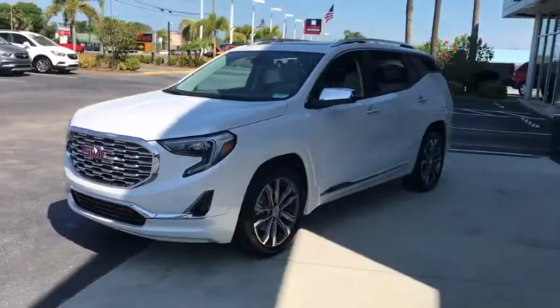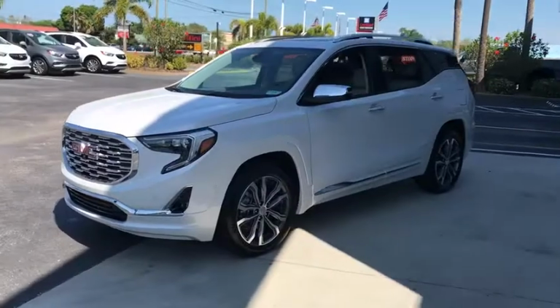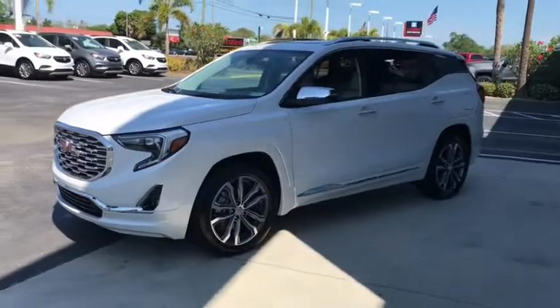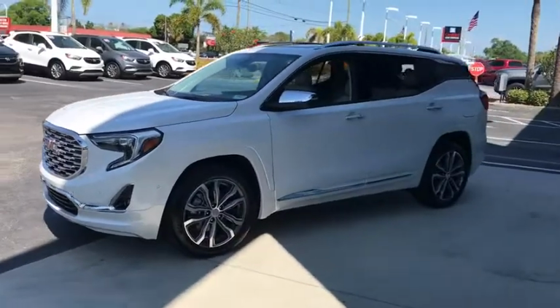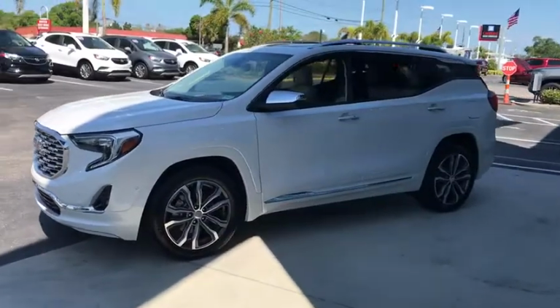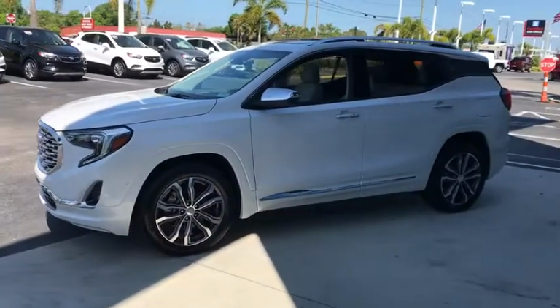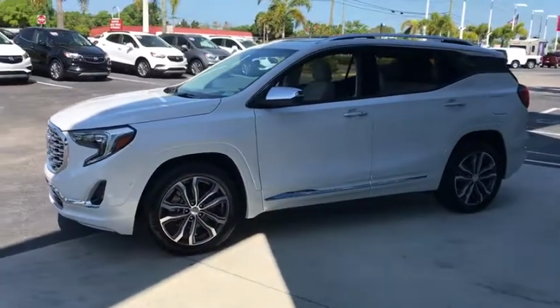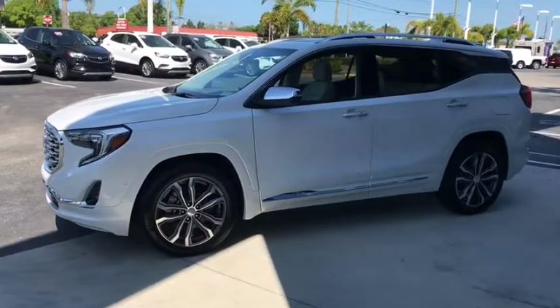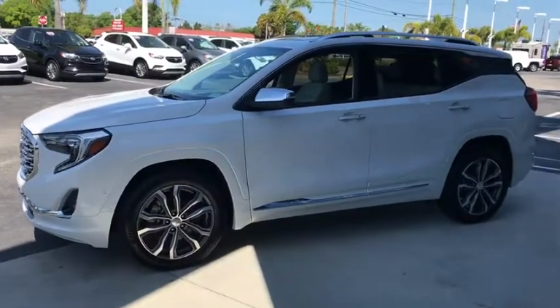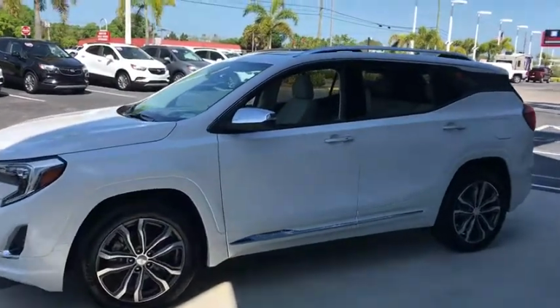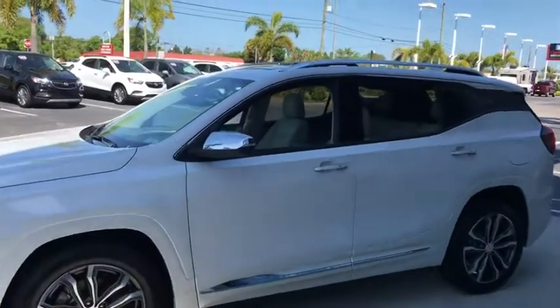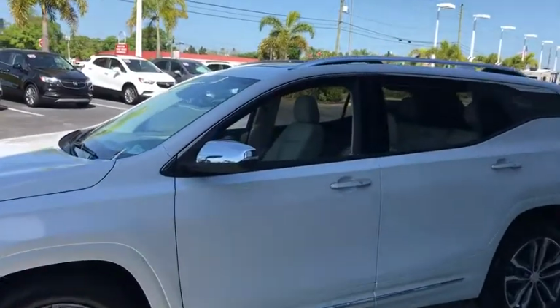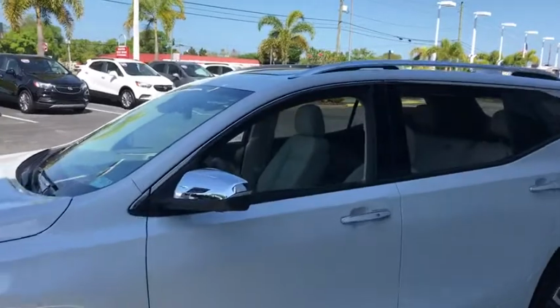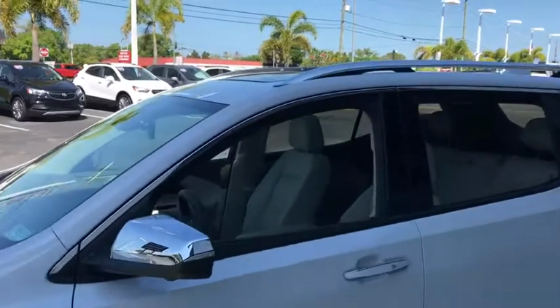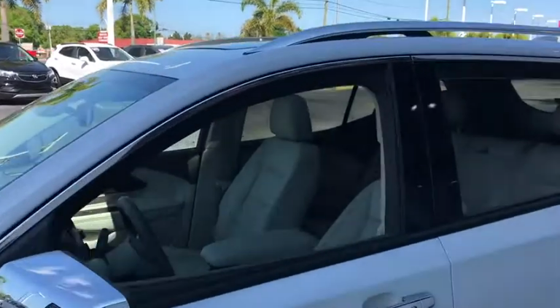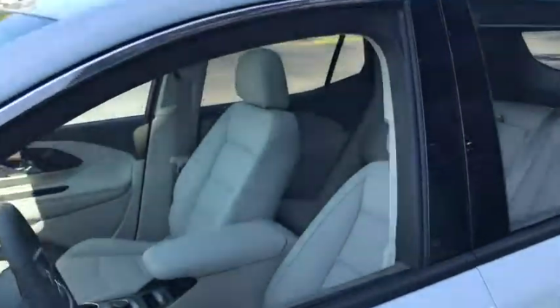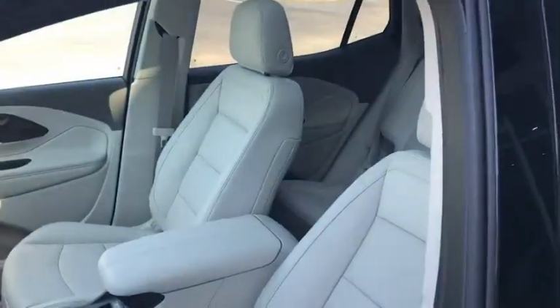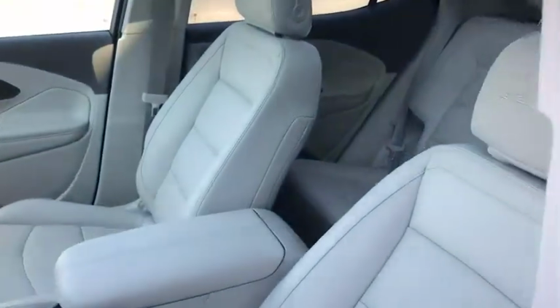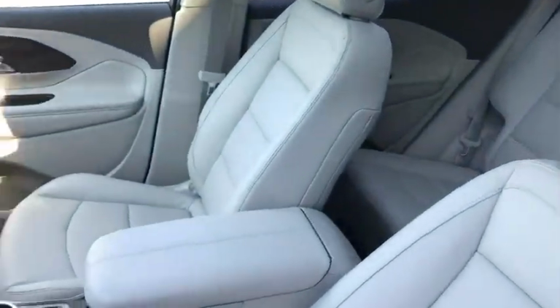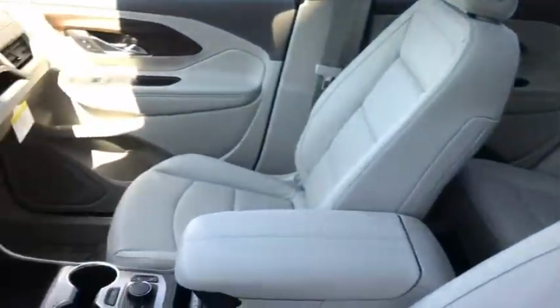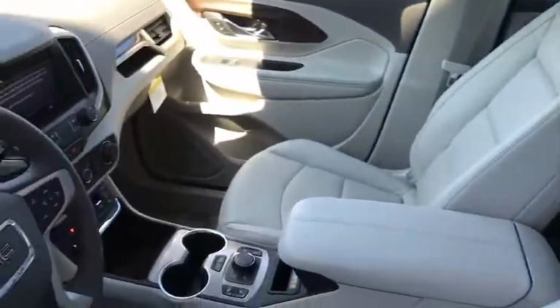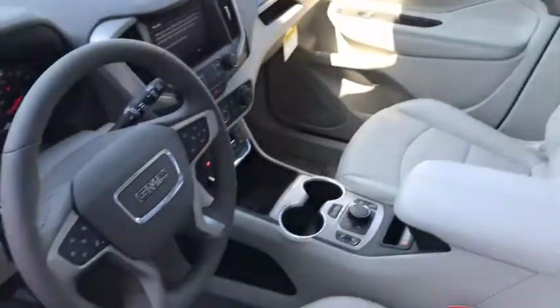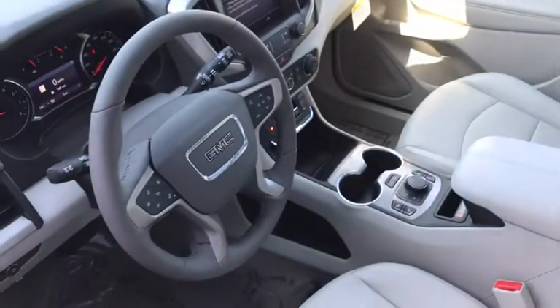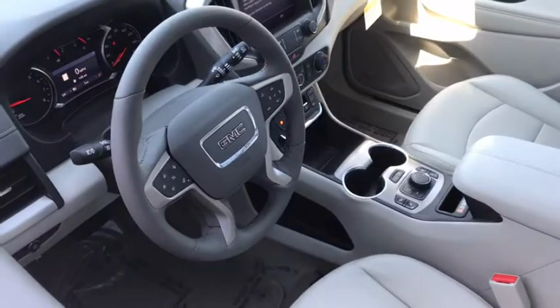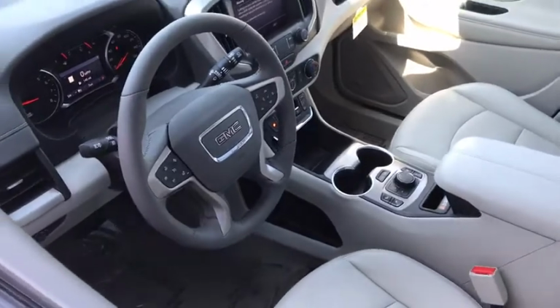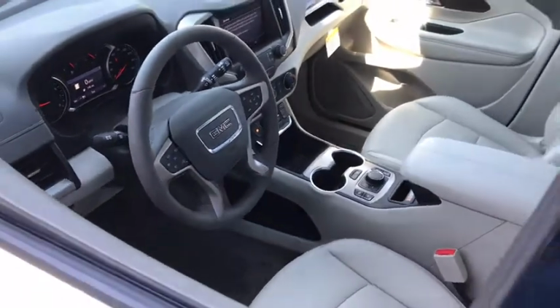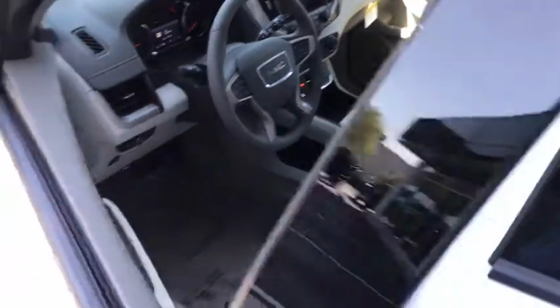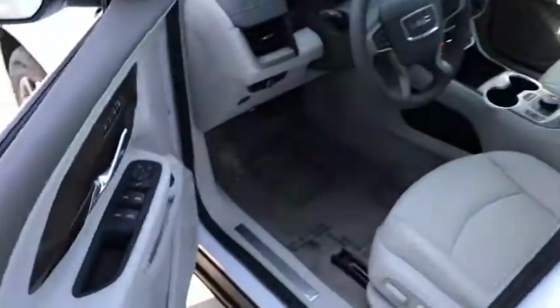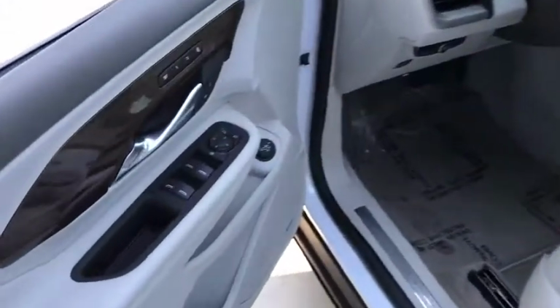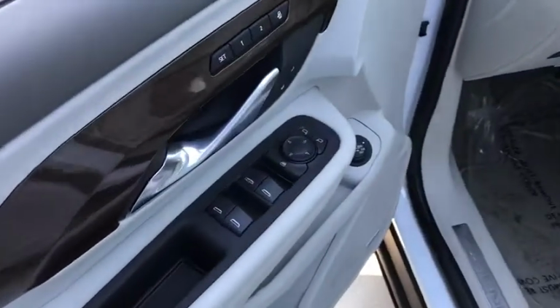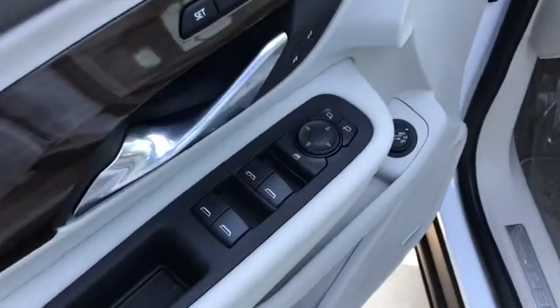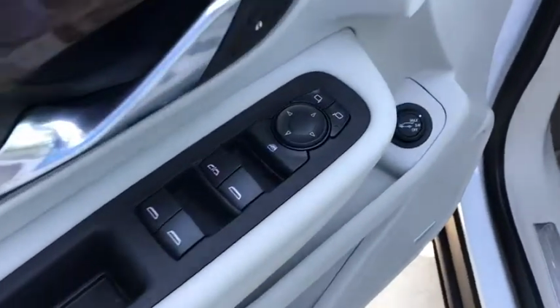Terrain offers uncompromised capability, a balanced stance, and a commanding view of the road, letting occupants enjoy a confident driving experience. And an EPA-estimated 32 highway MPG is not bad either.